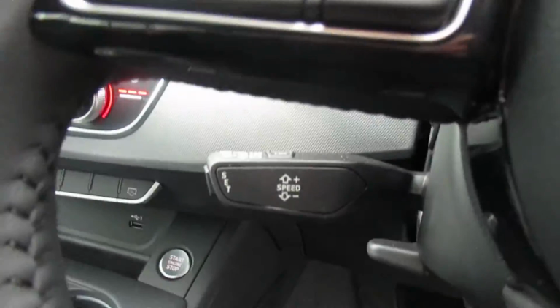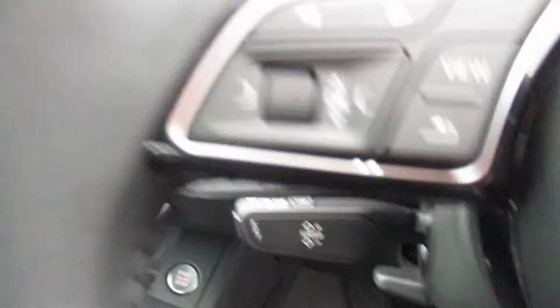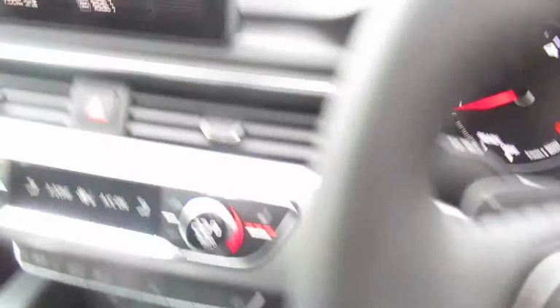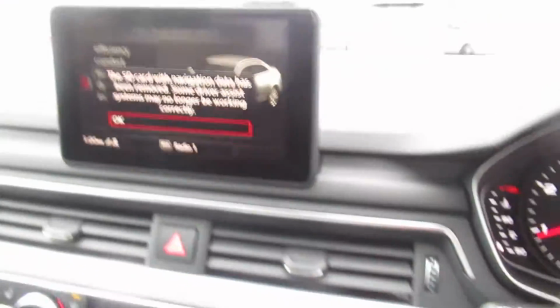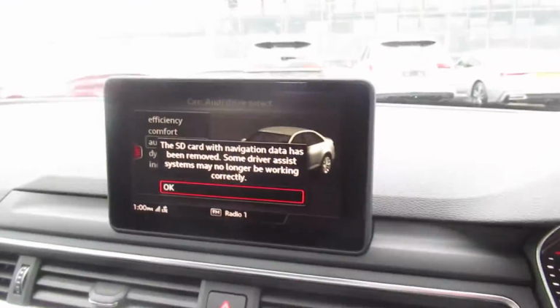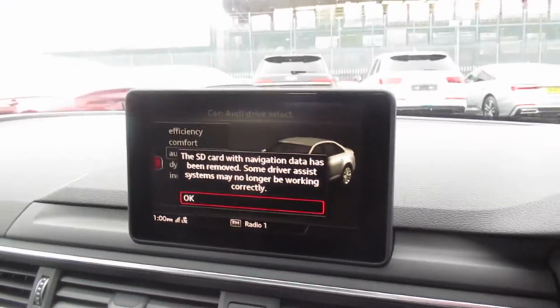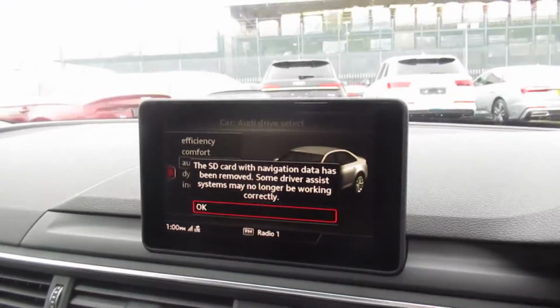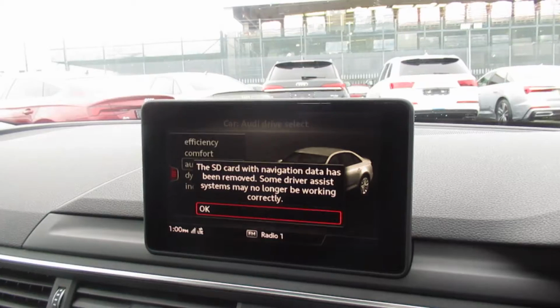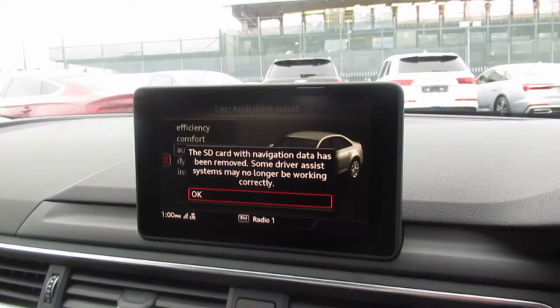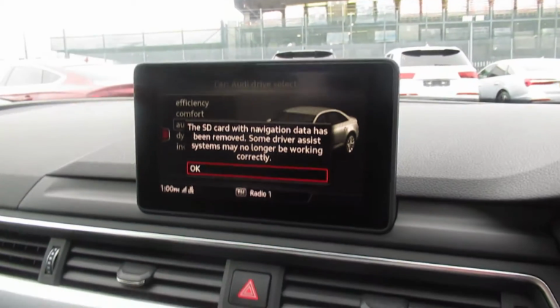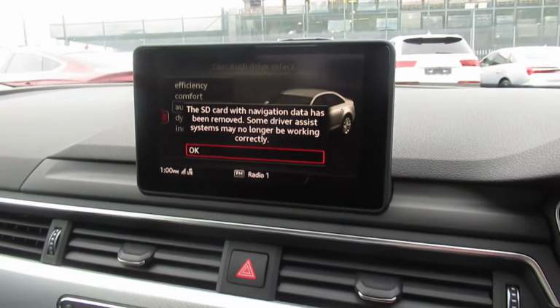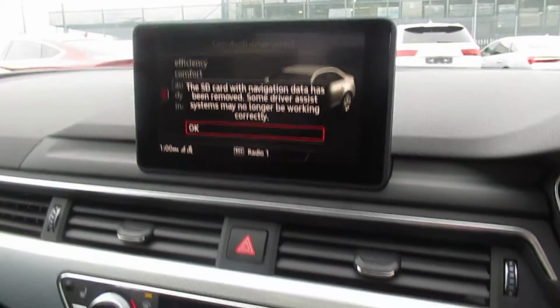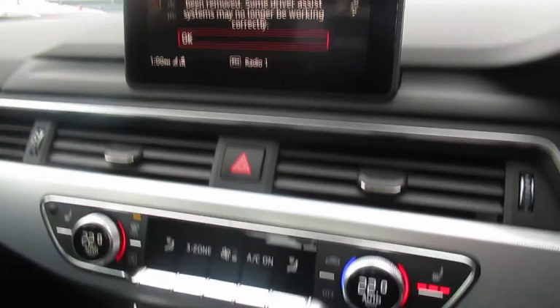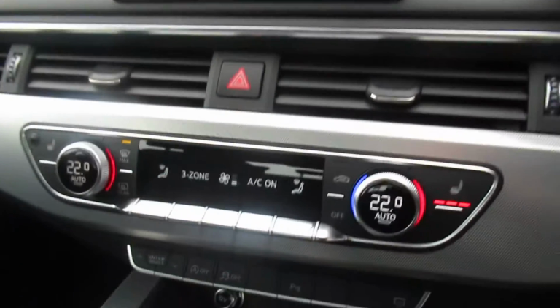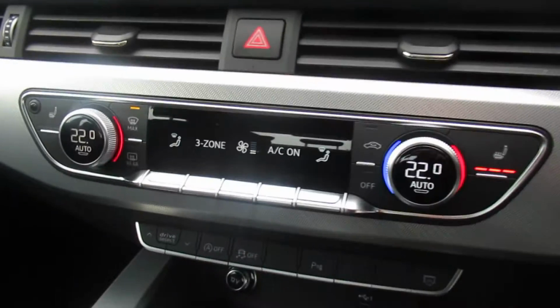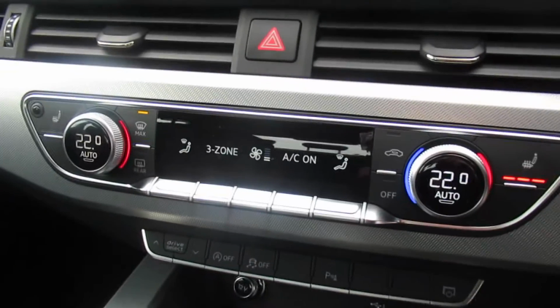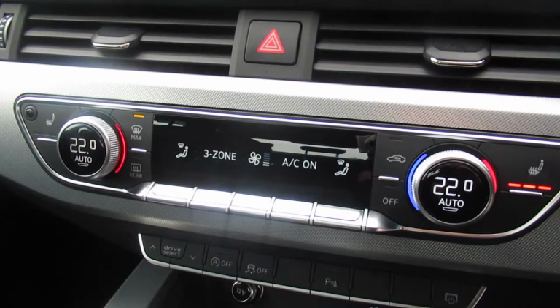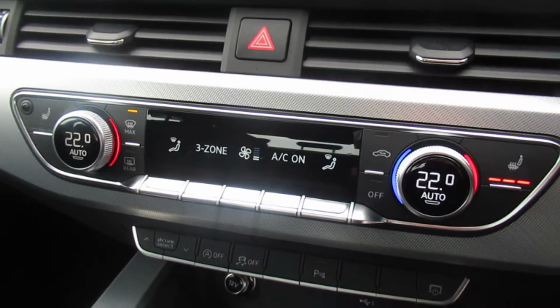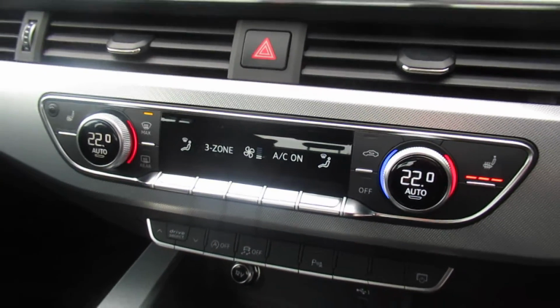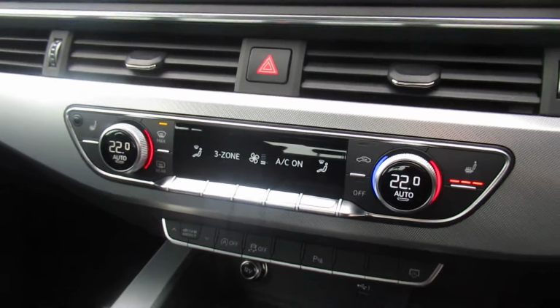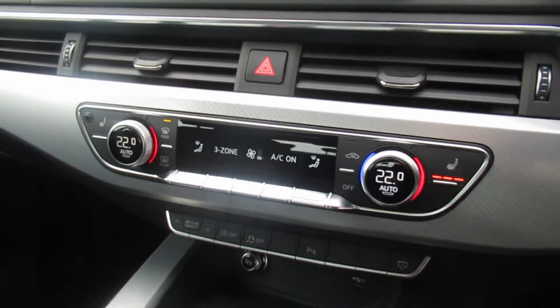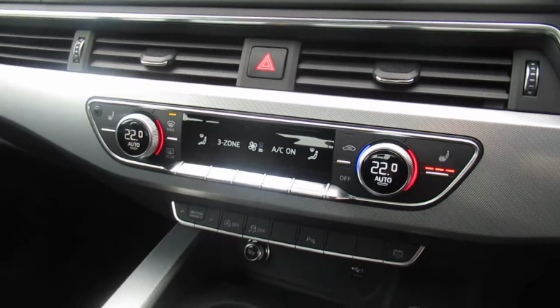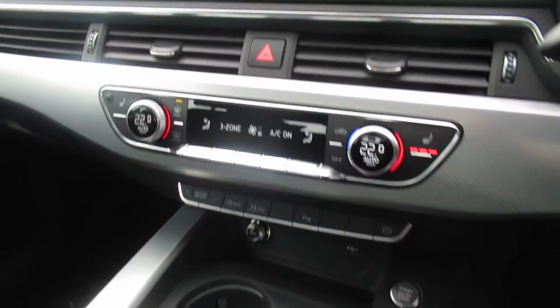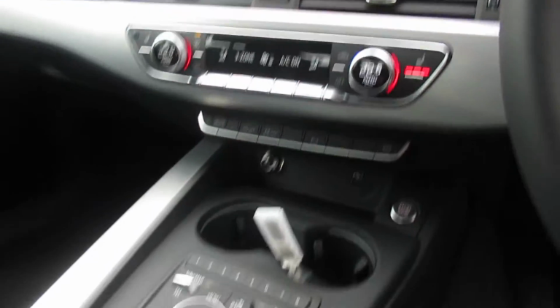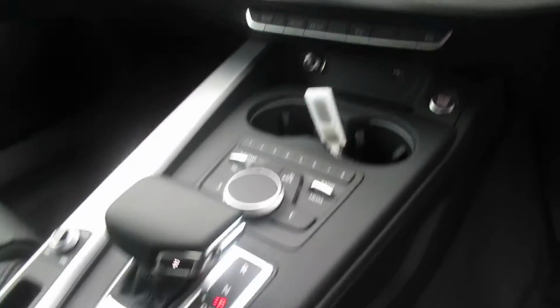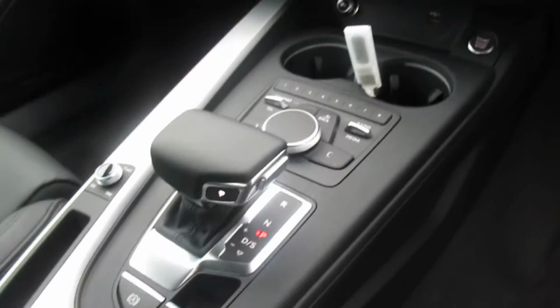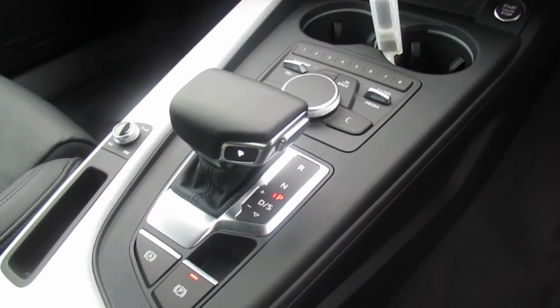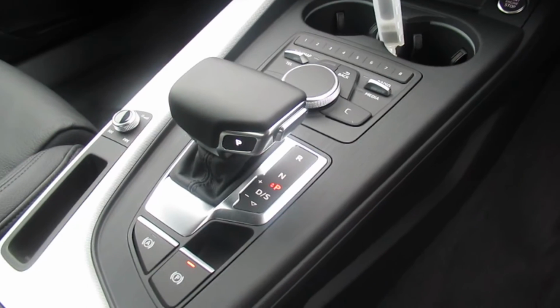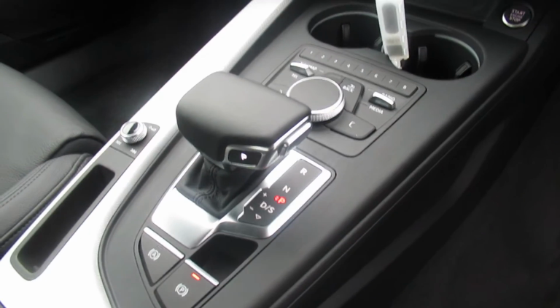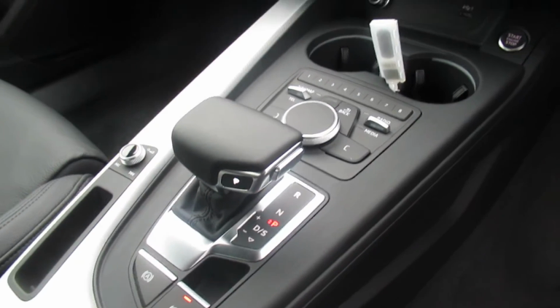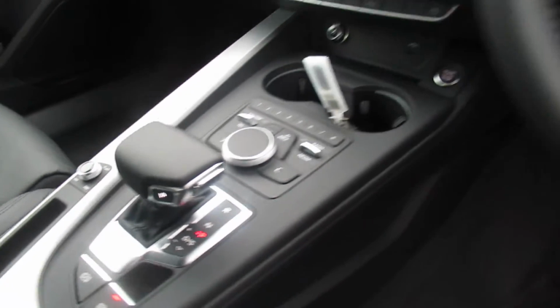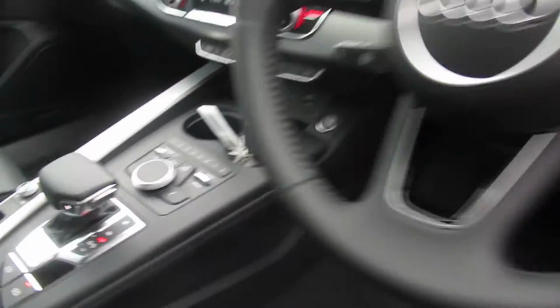The cruise control, Audi's MMI display with navigation, 3-zone digital climate control with front heated seats and a 7-speed S-Tronic automatic gear.